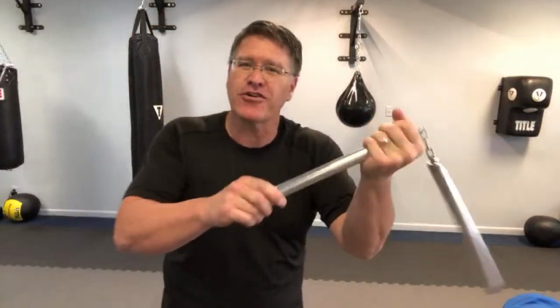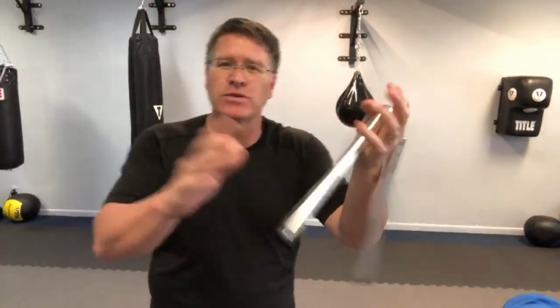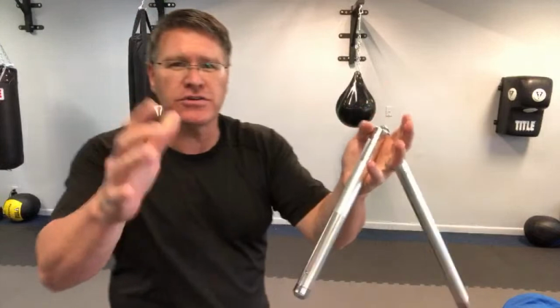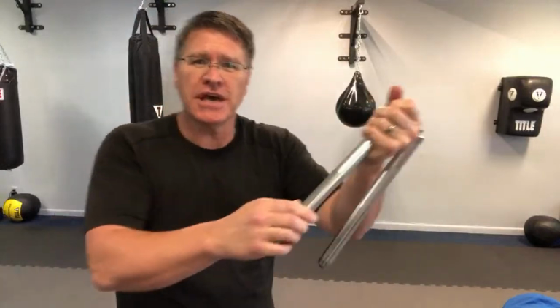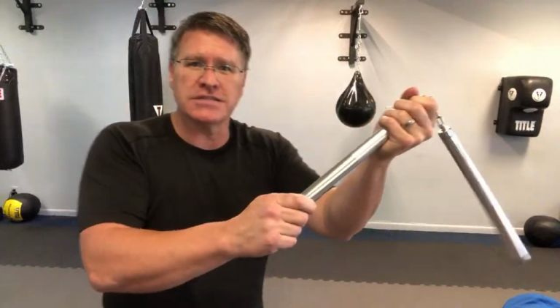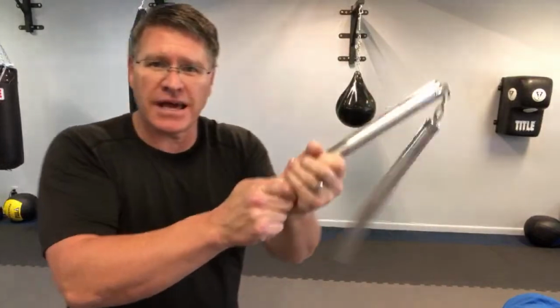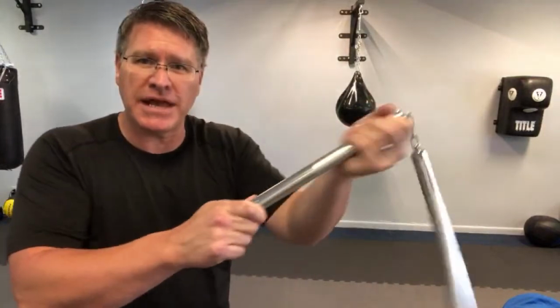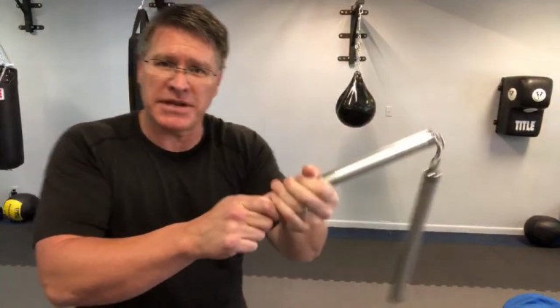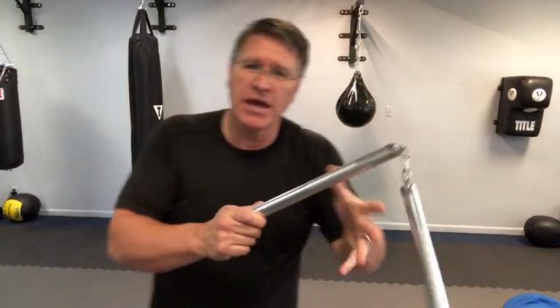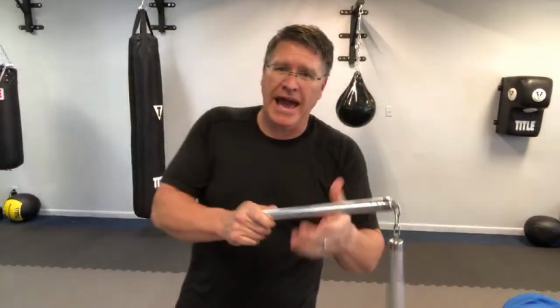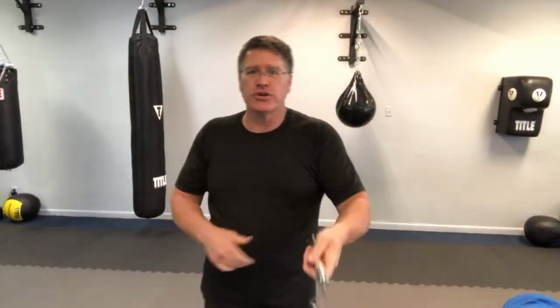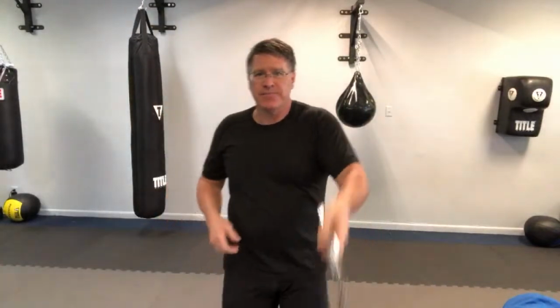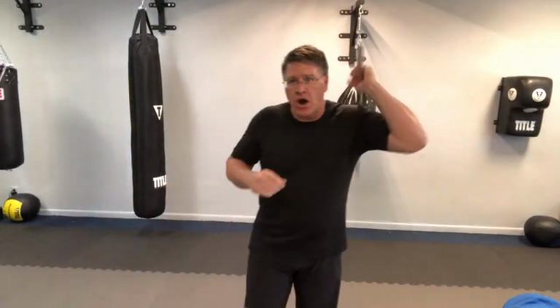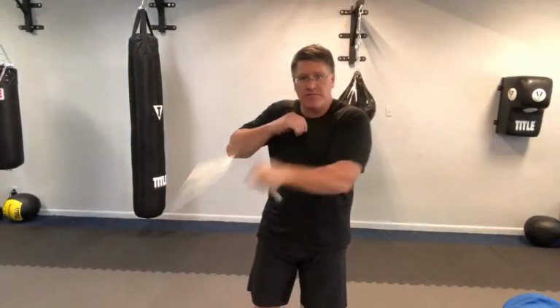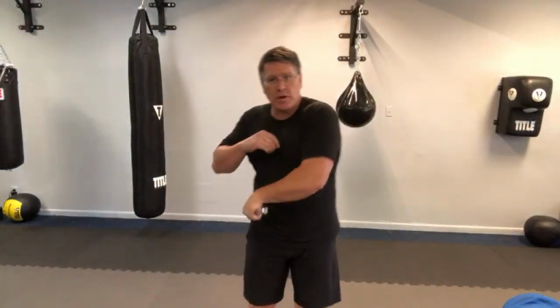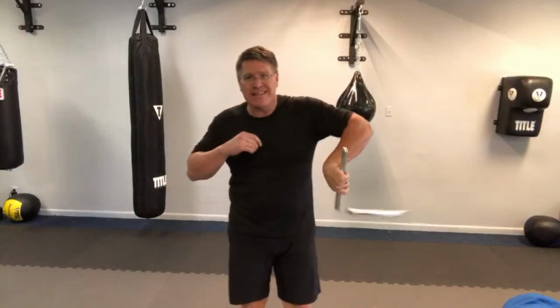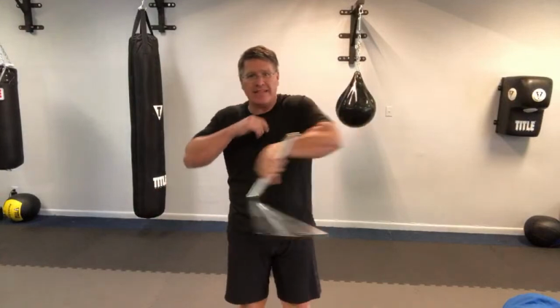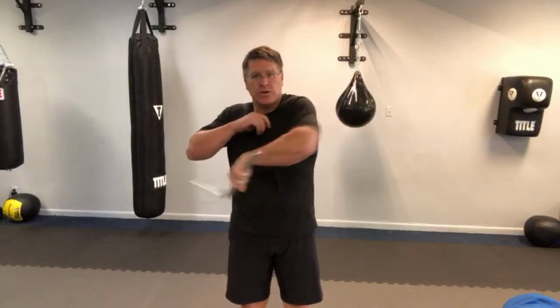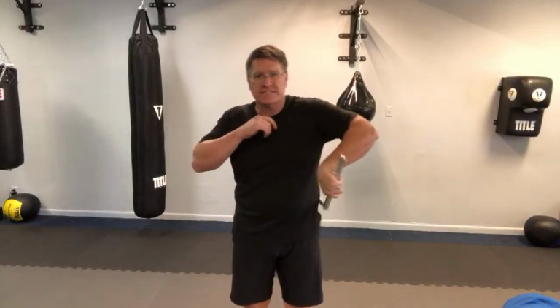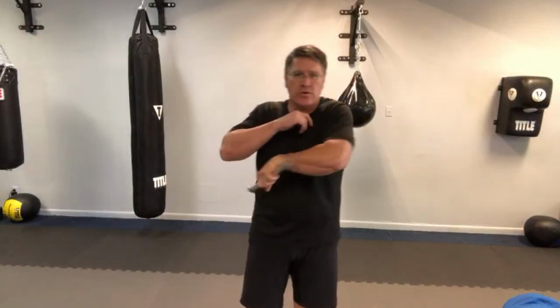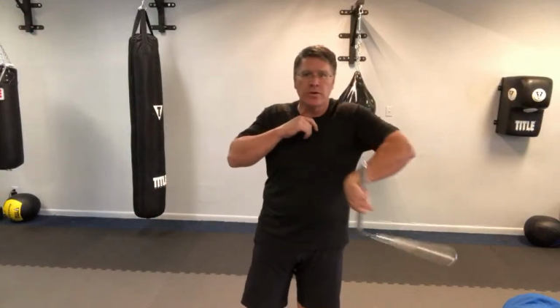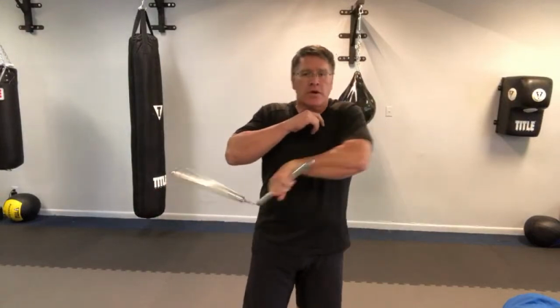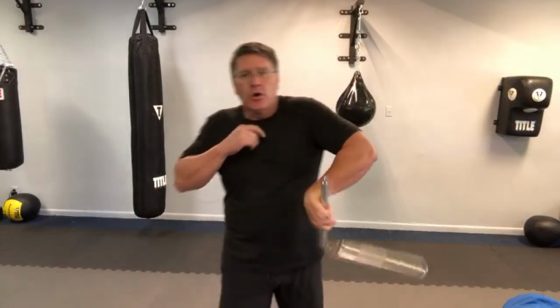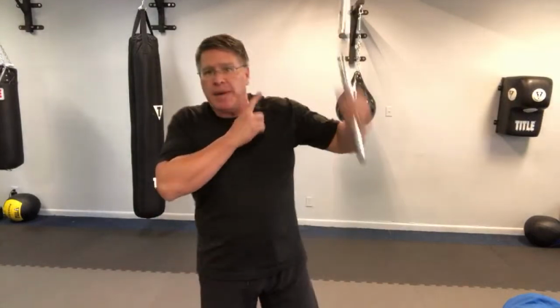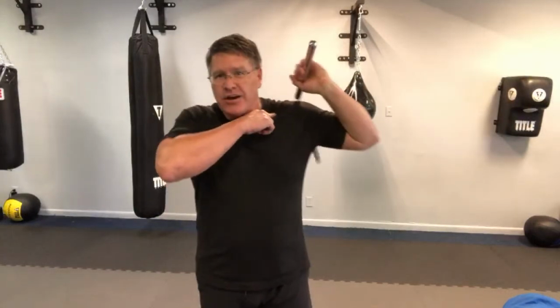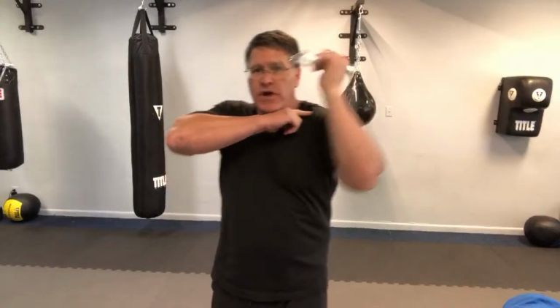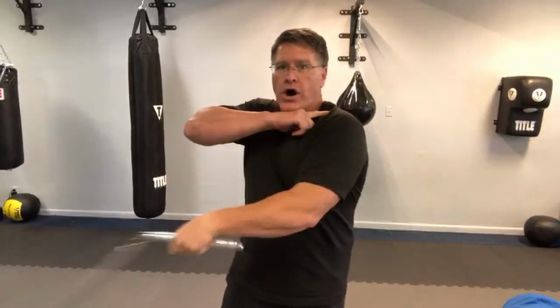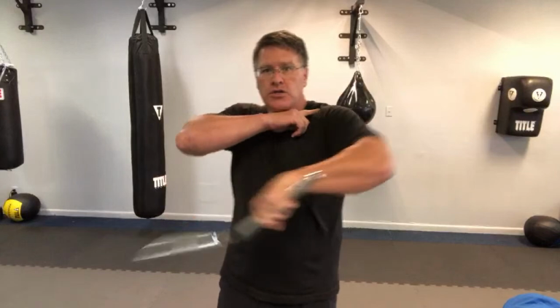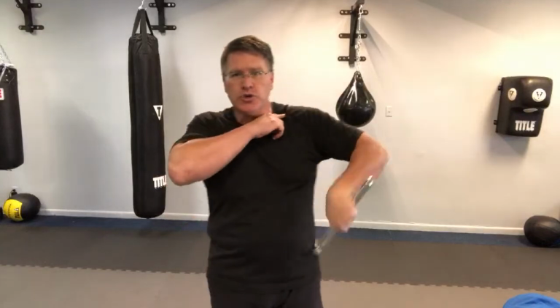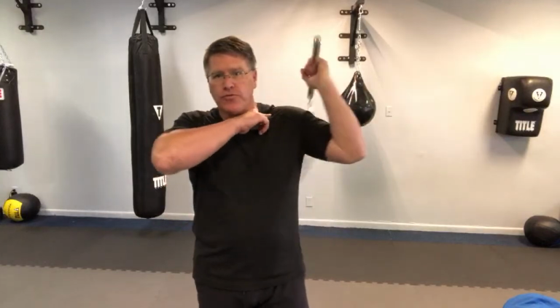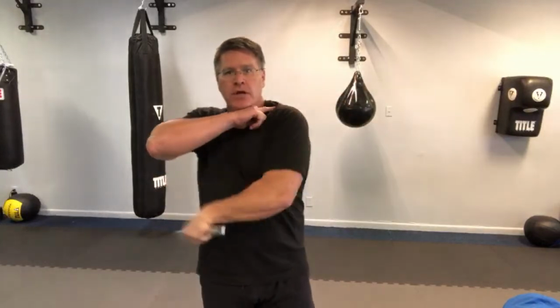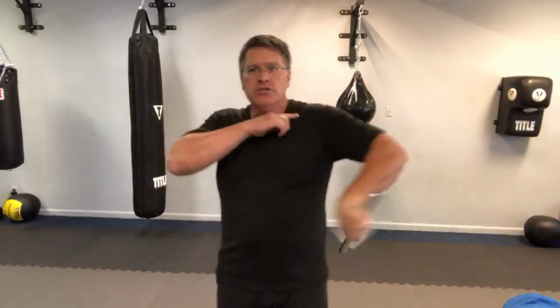Once you get used to this, your hand is going to slide up and down as you're using it. Add the horizontal strike — bring it back here. One, two, three.